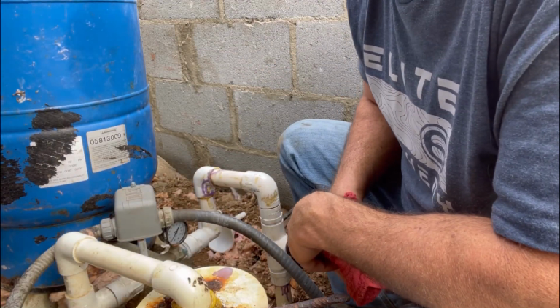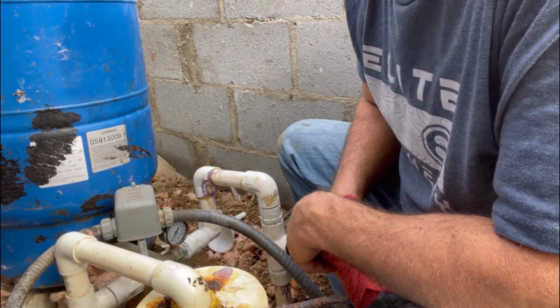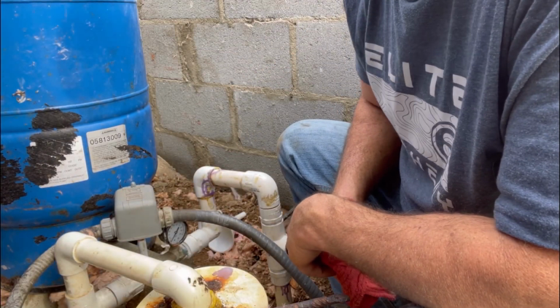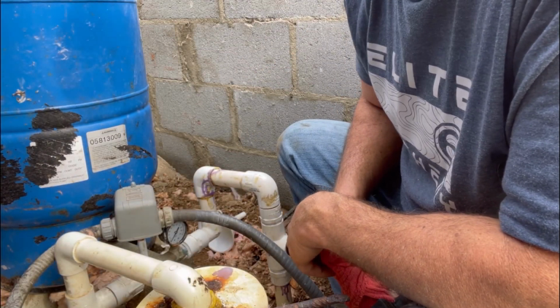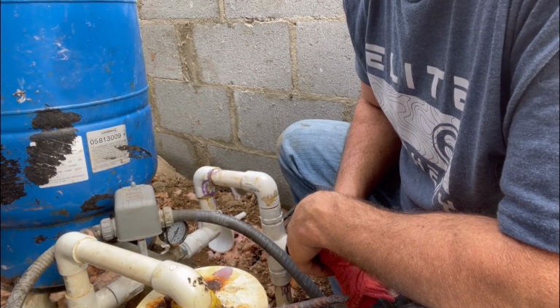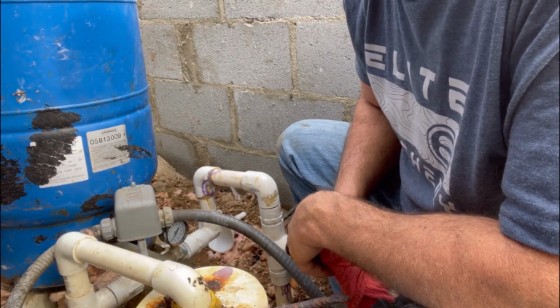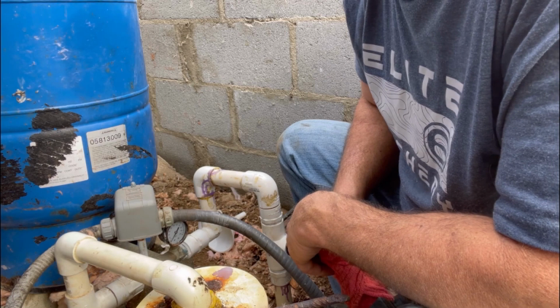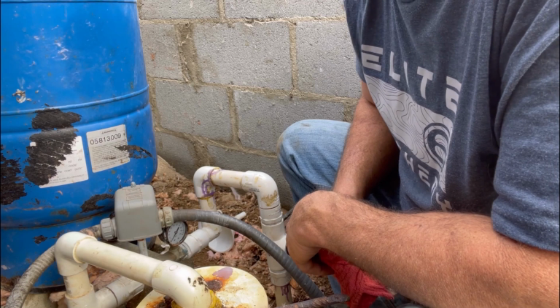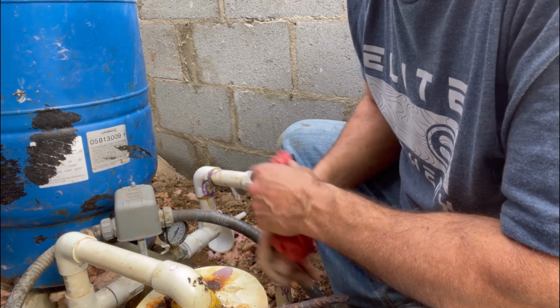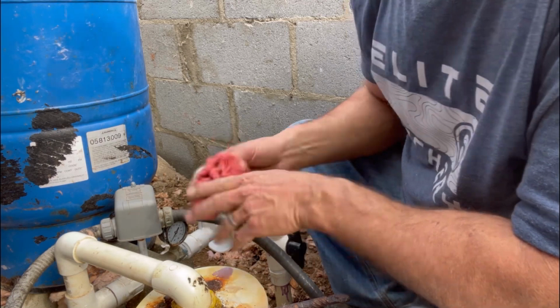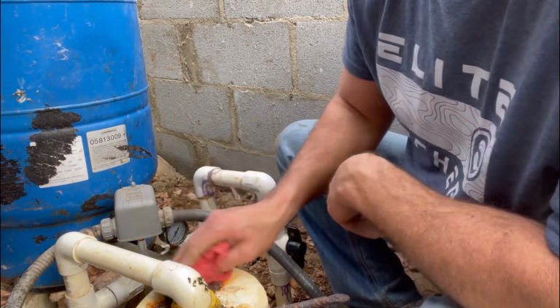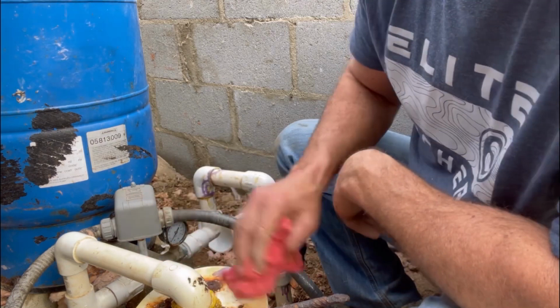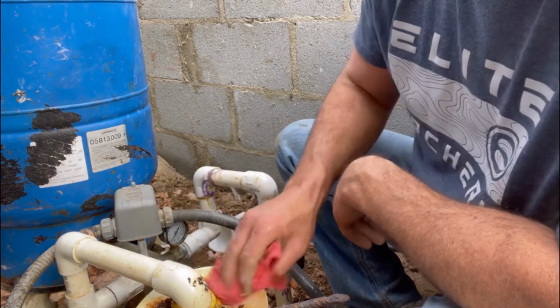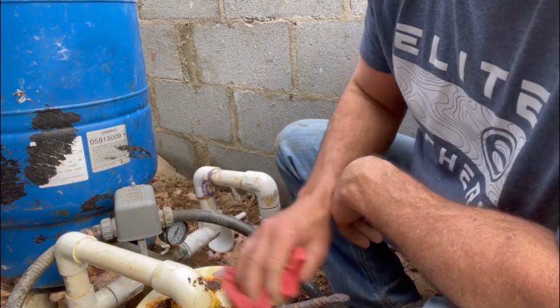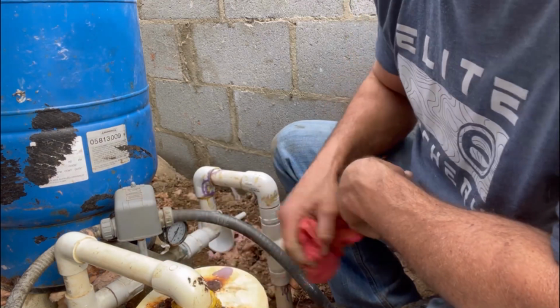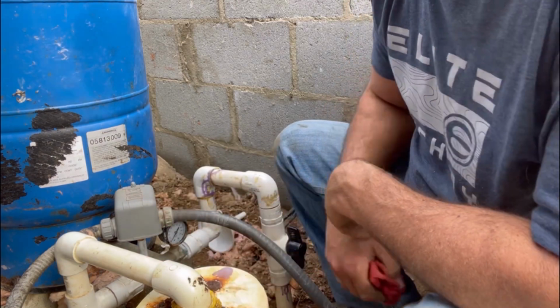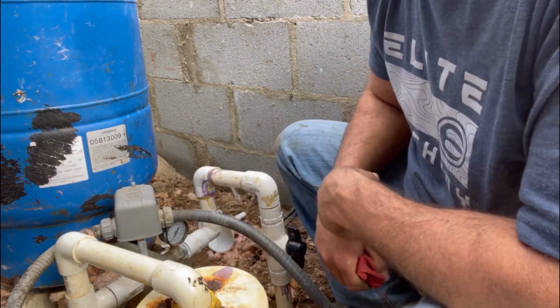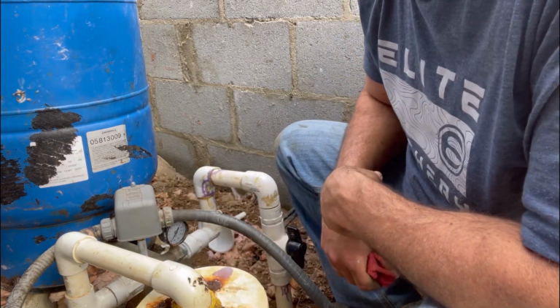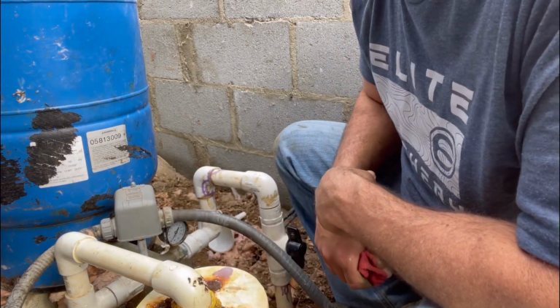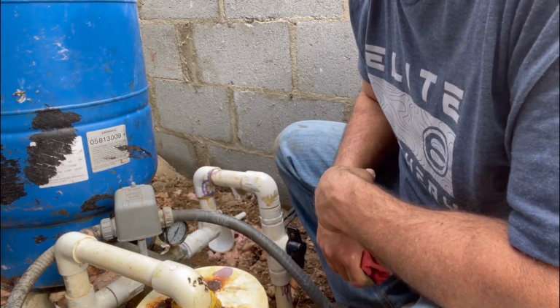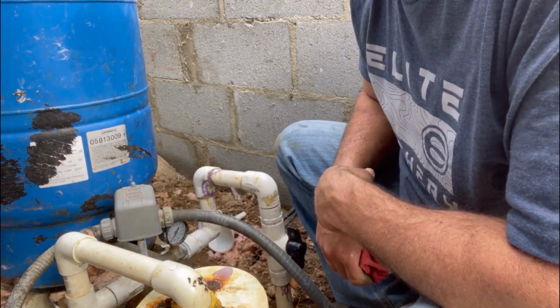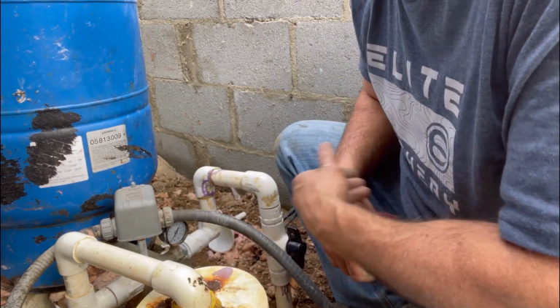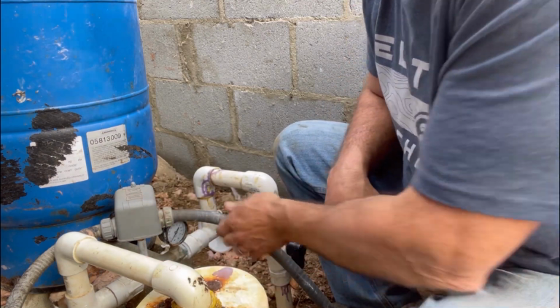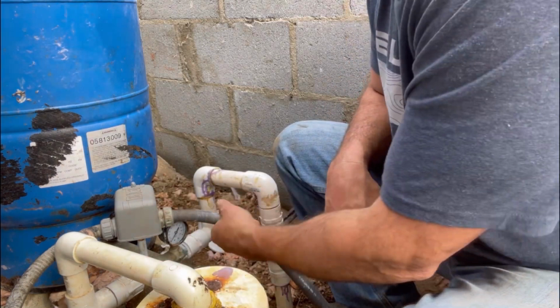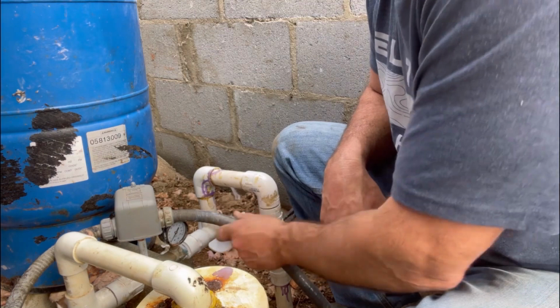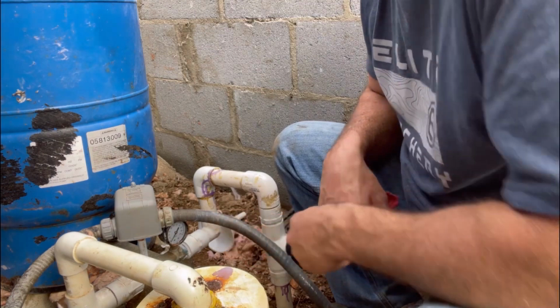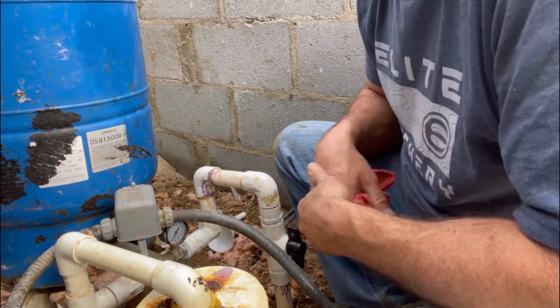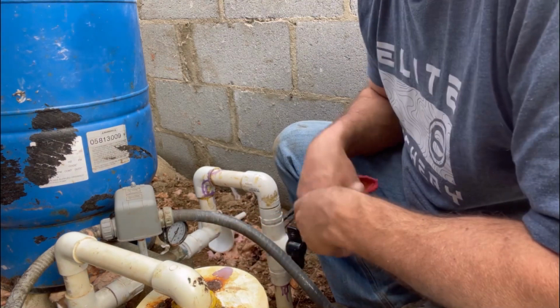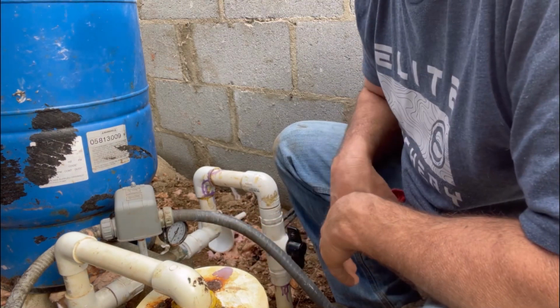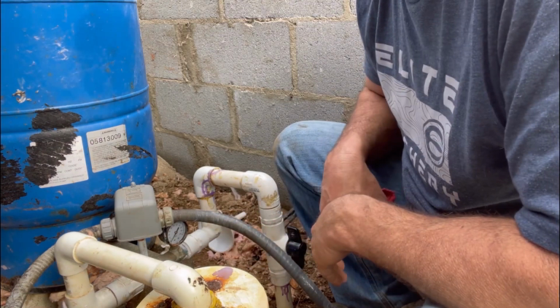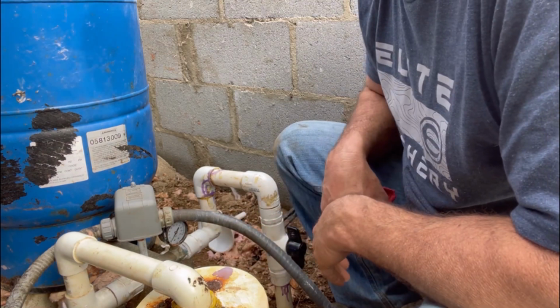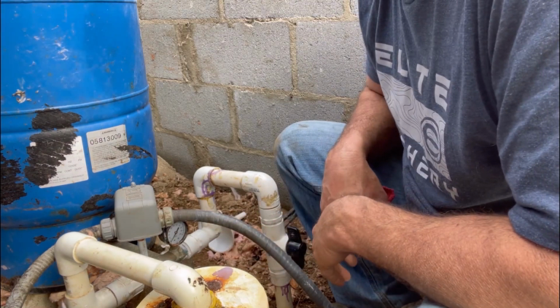I'm gonna turn the switch on to the pump, which is about a hundred yard walk, and then I'll be right back and we'll see if this thing is leaking.